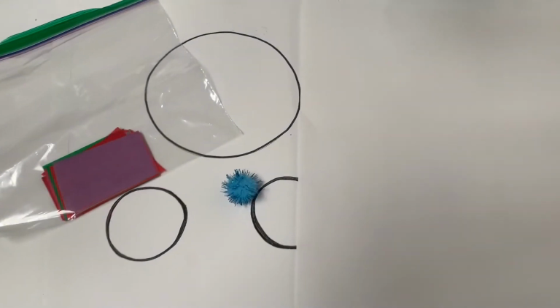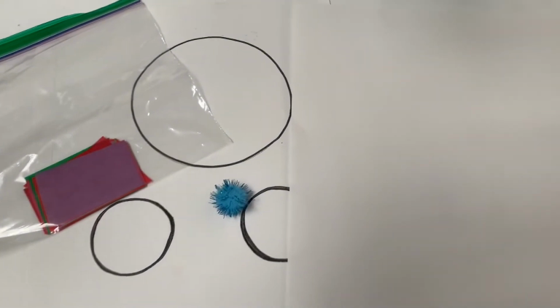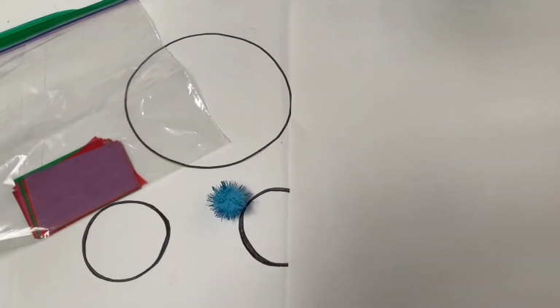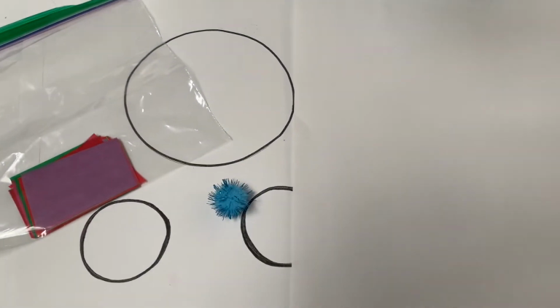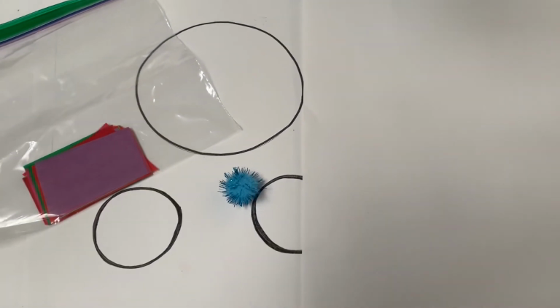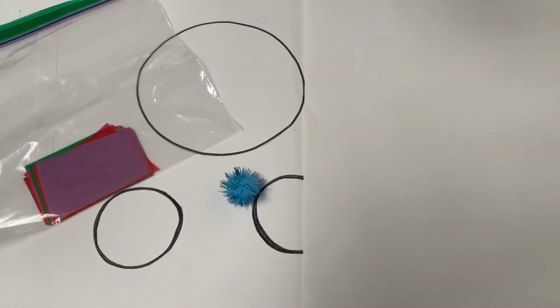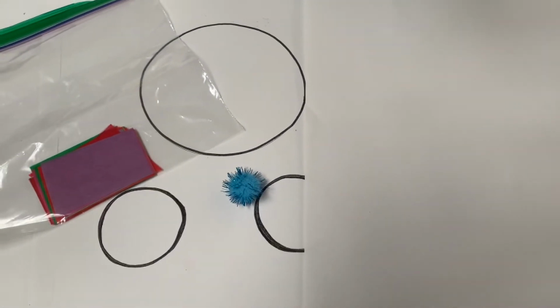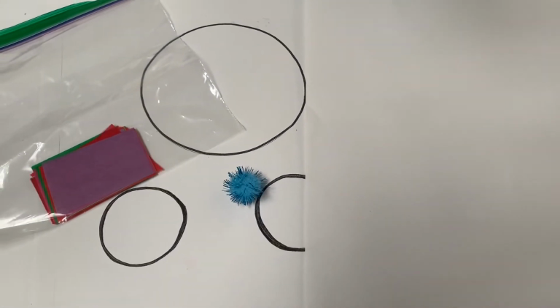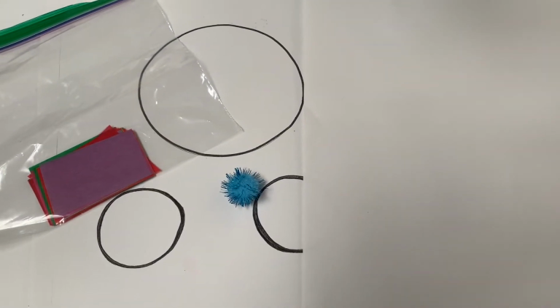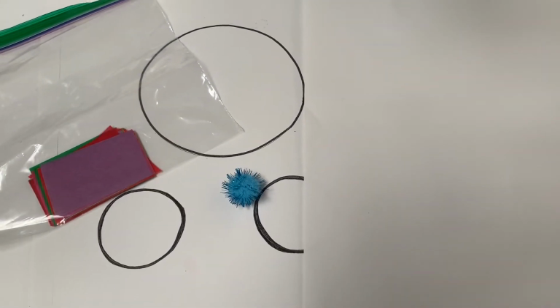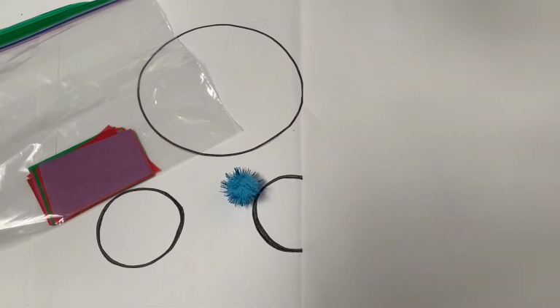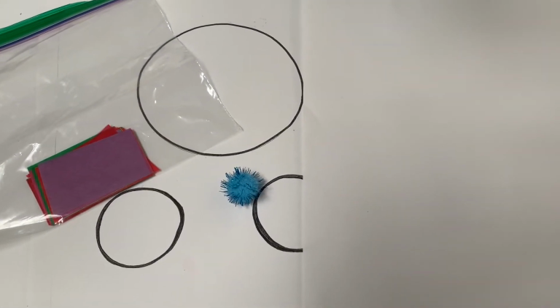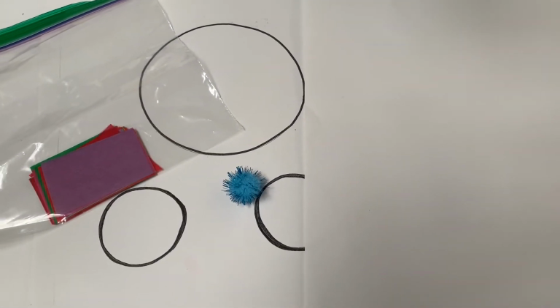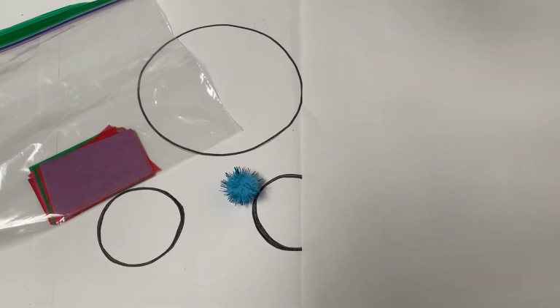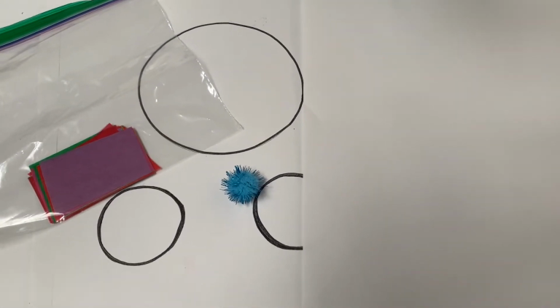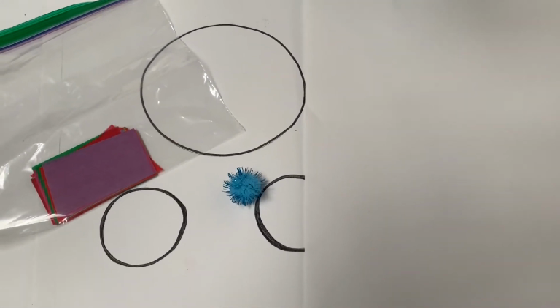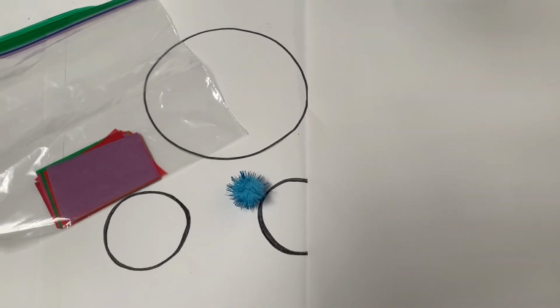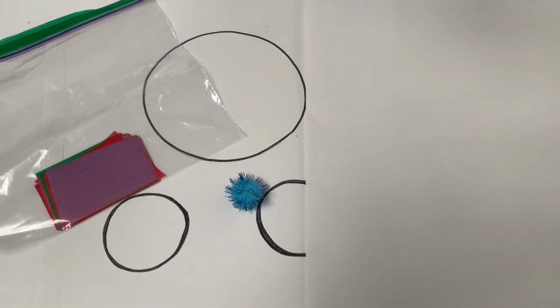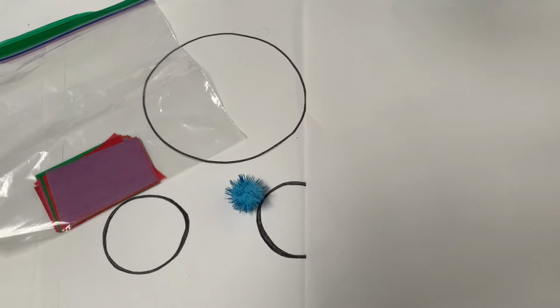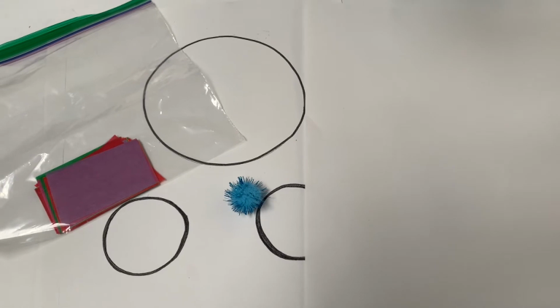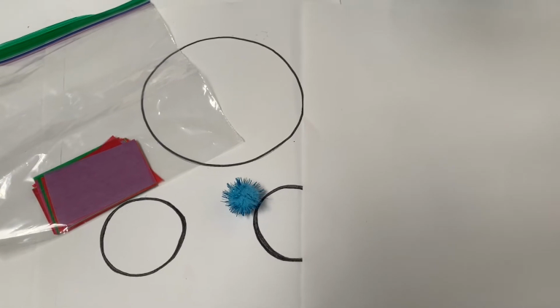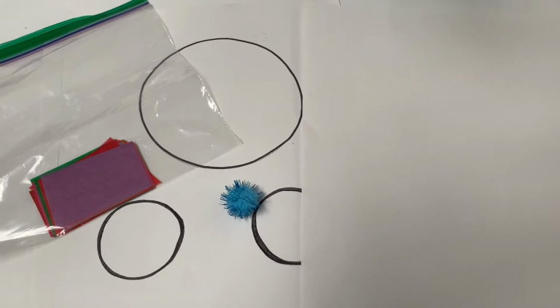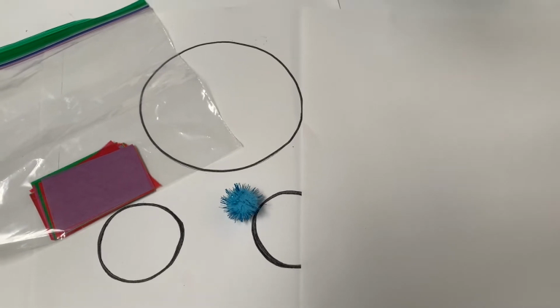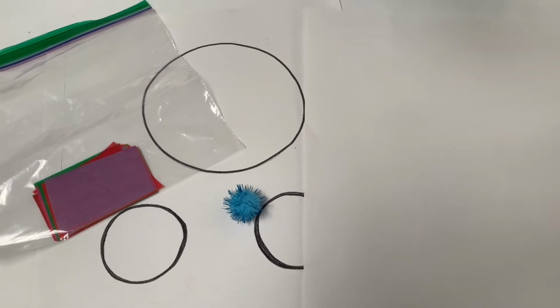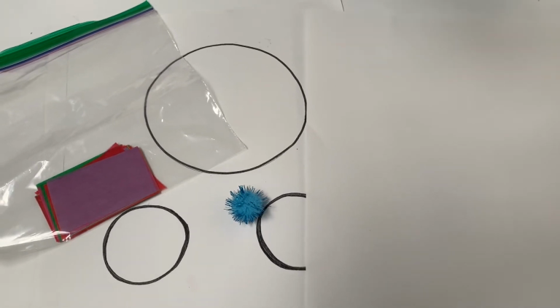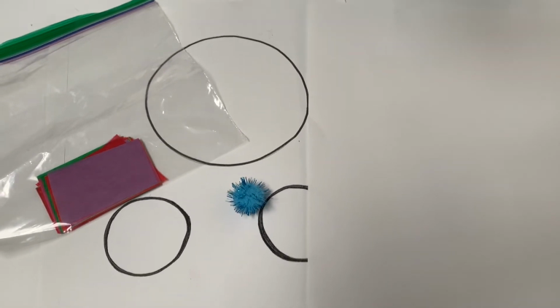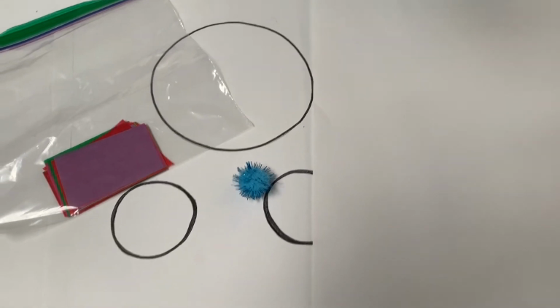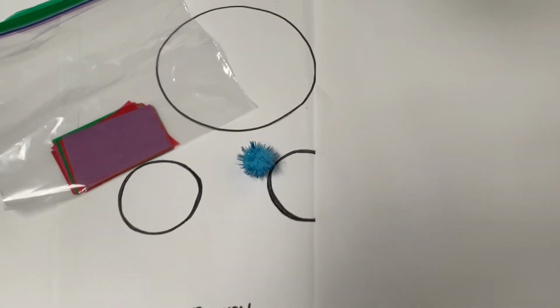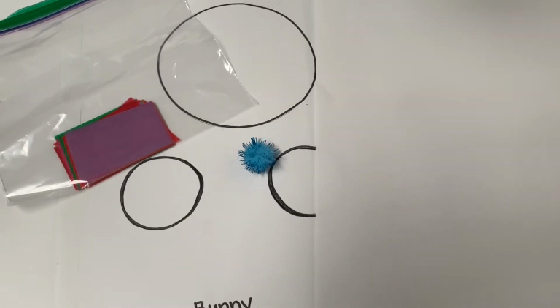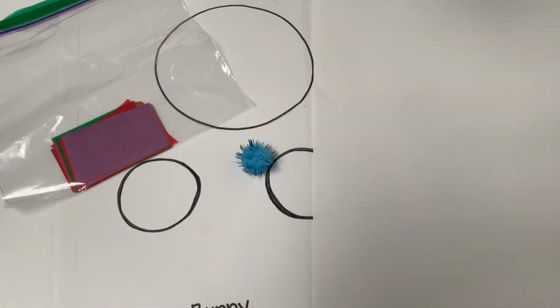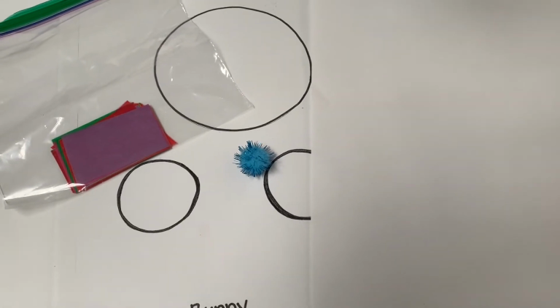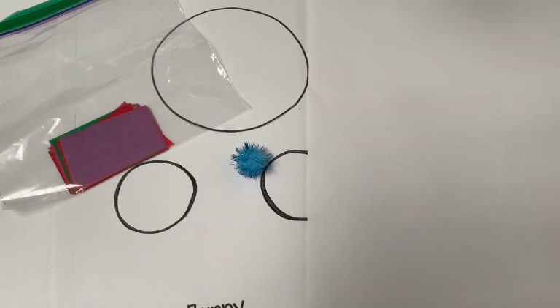Hello boys and girls, Miss Weiss here and I'm ready to do a fun bunny art project with you.